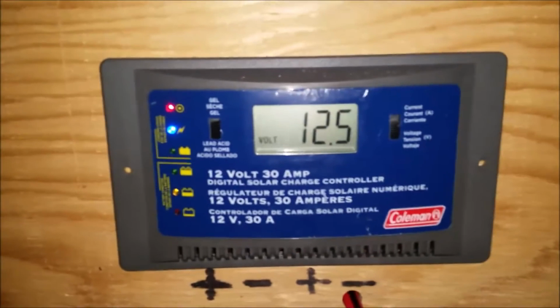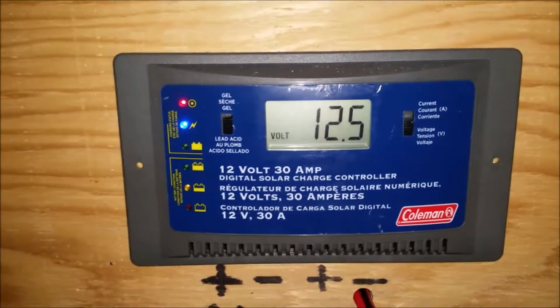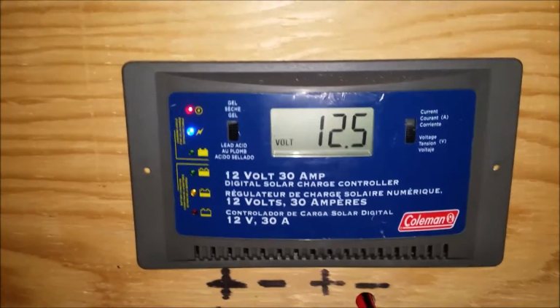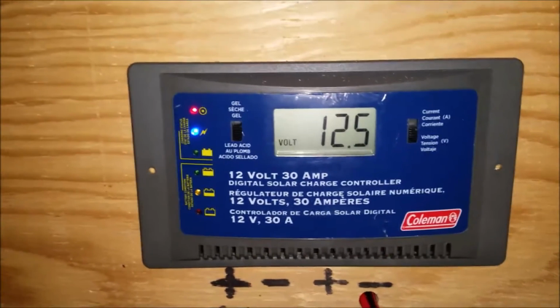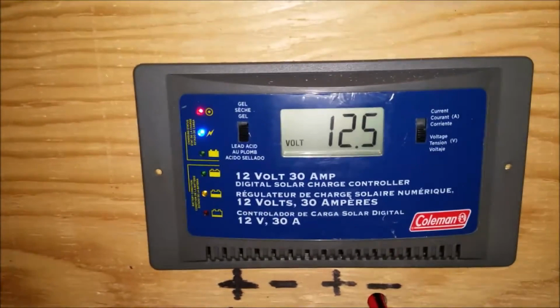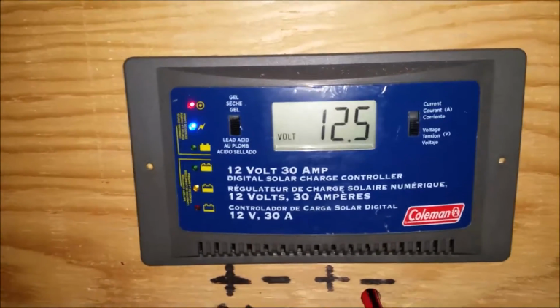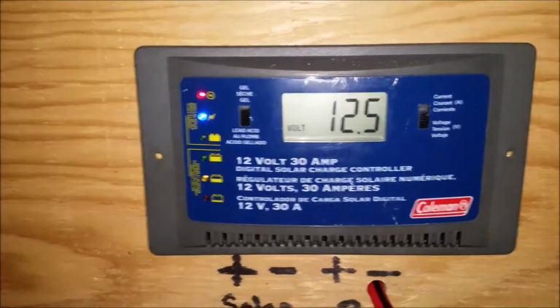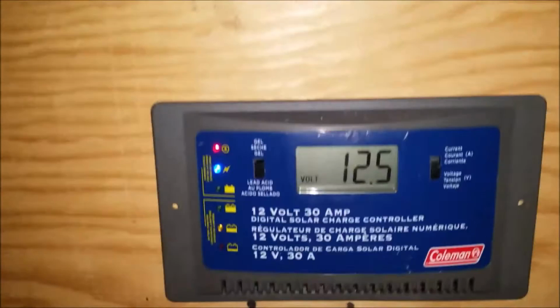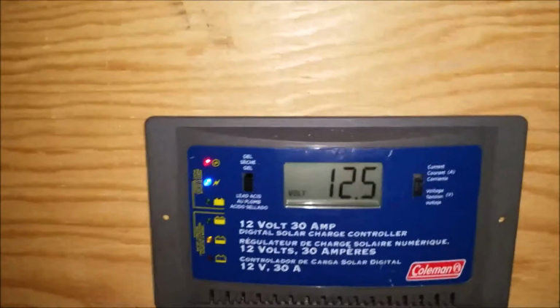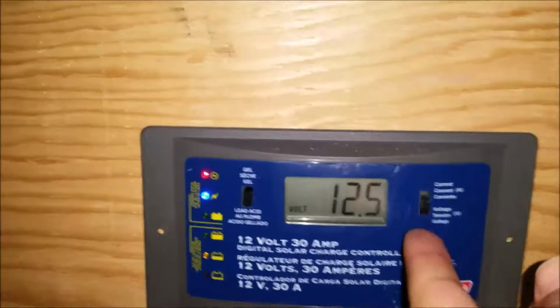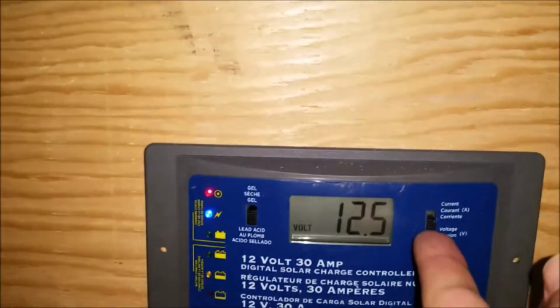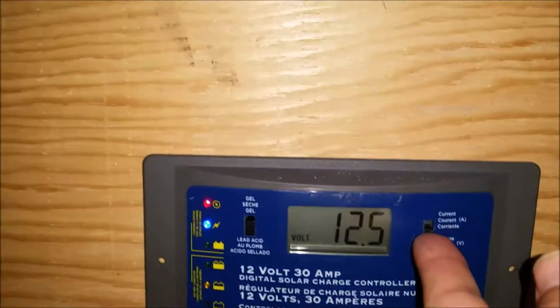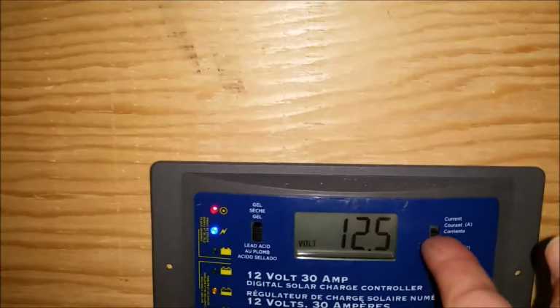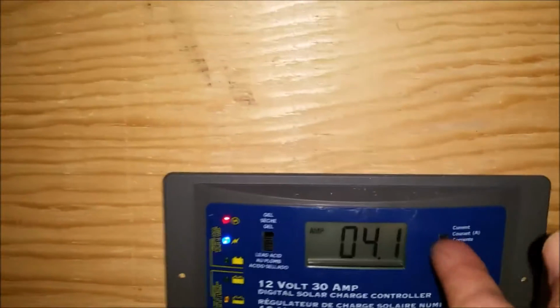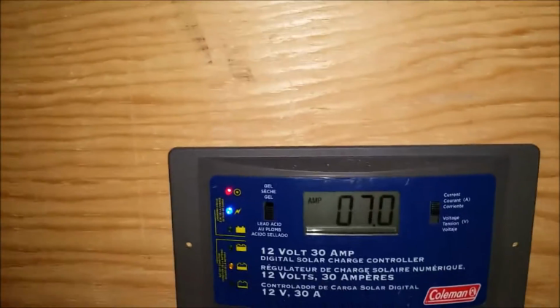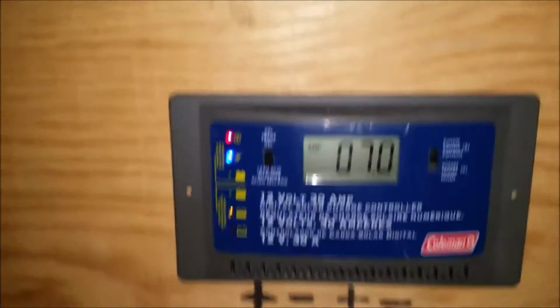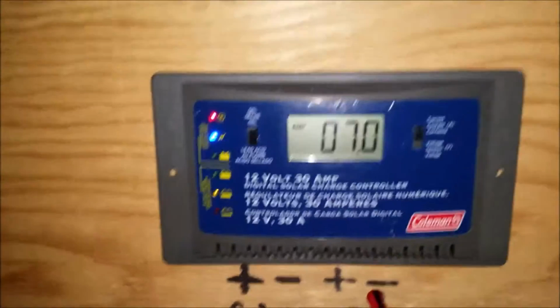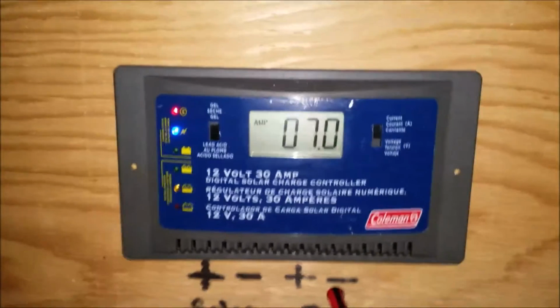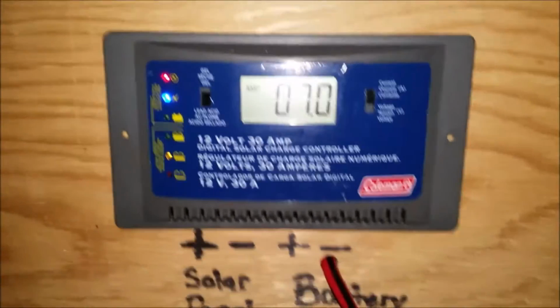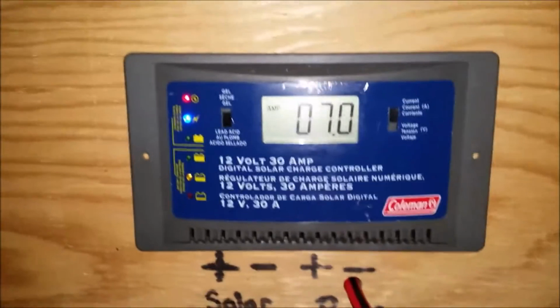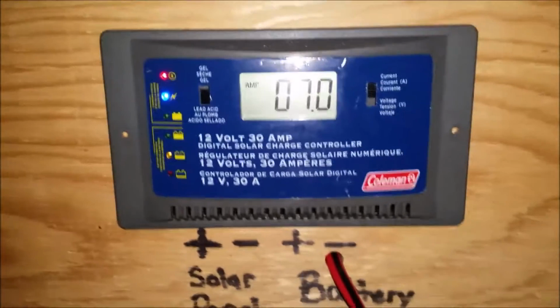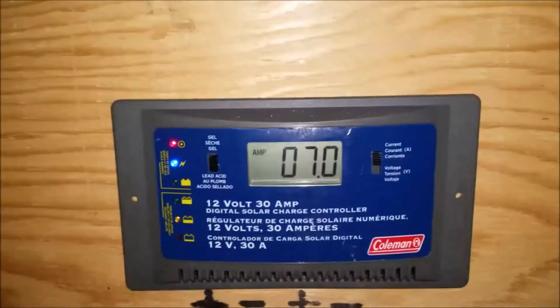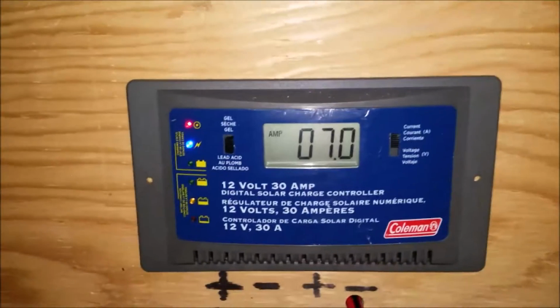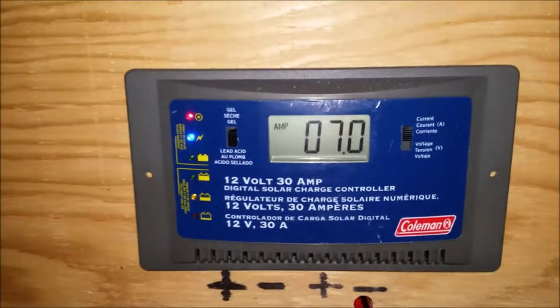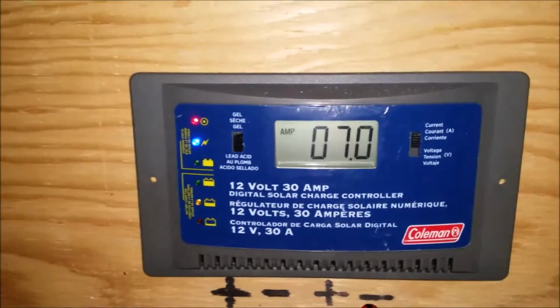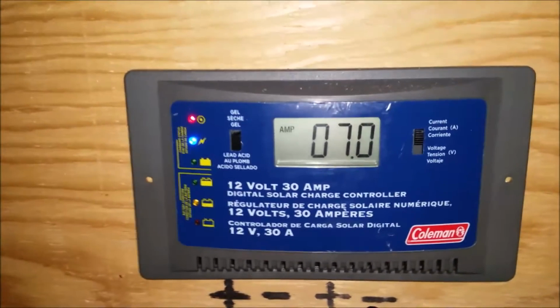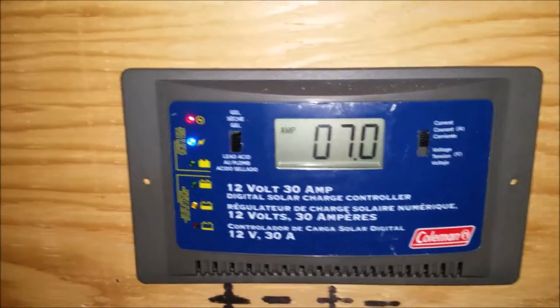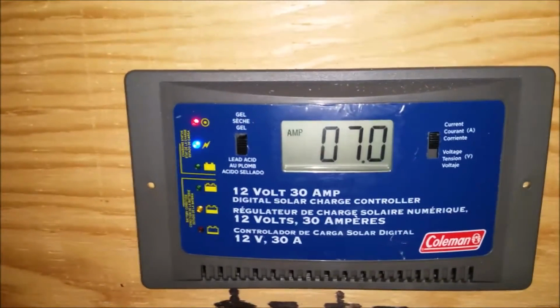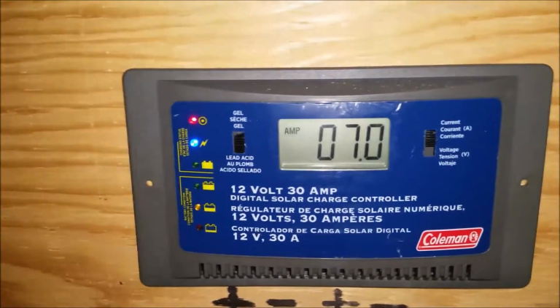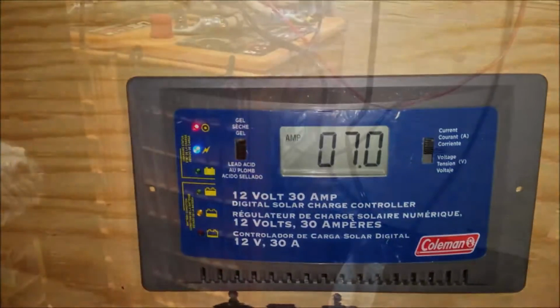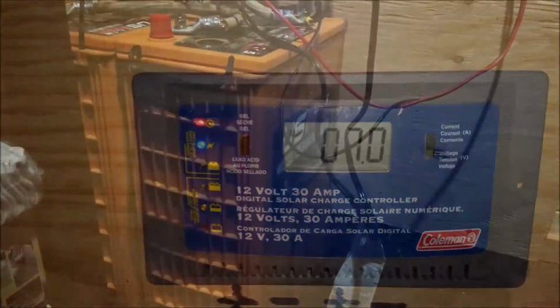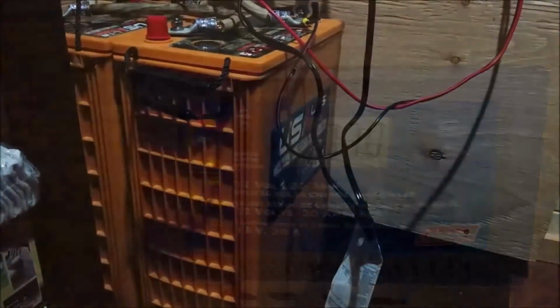It's at 12.5 volts. With the AGM batteries, the glass mats, they don't go up like the other batteries do — up to like 14, over 14 volts.